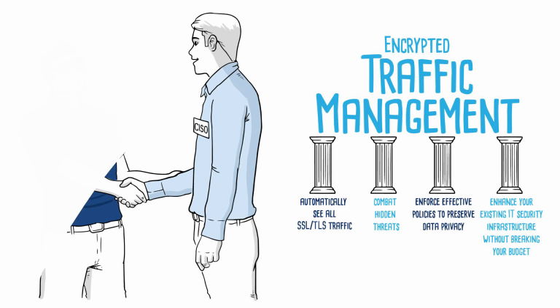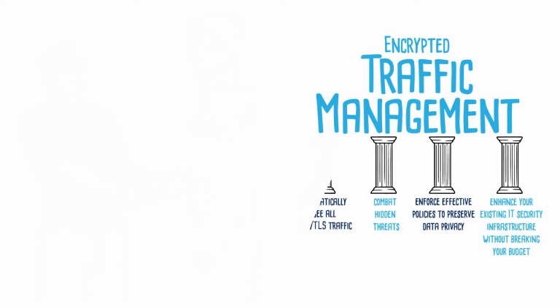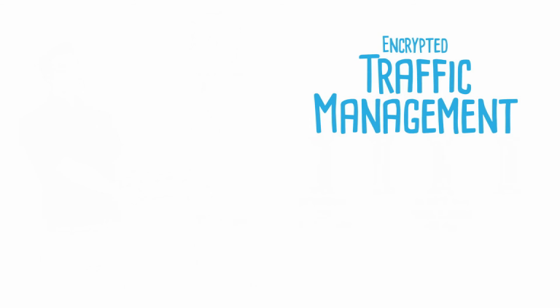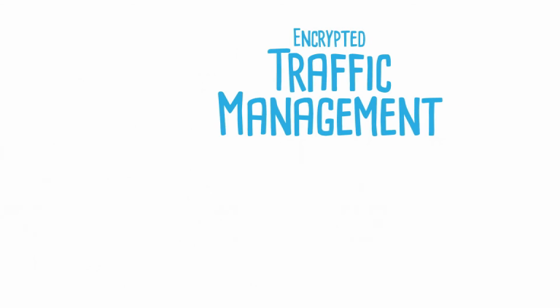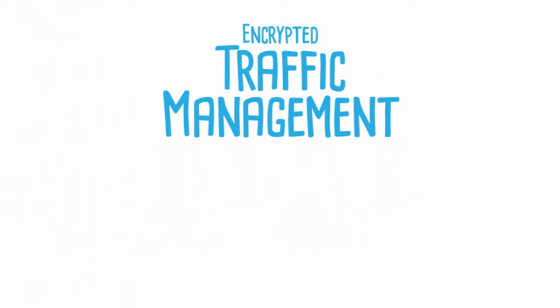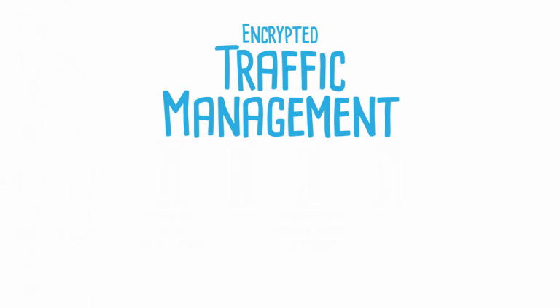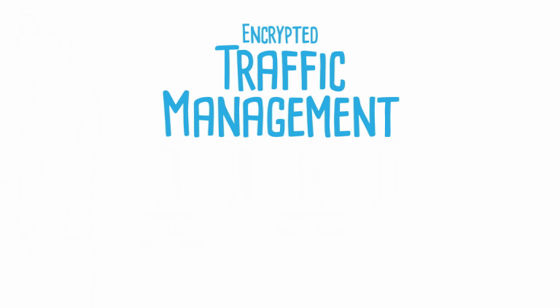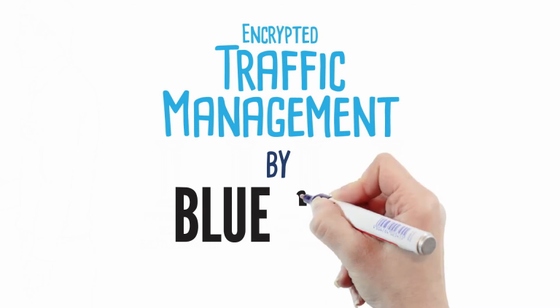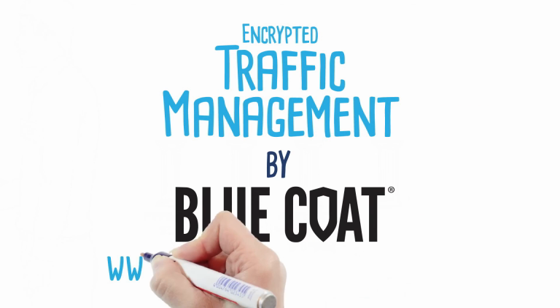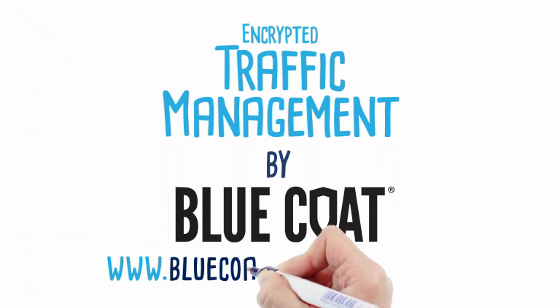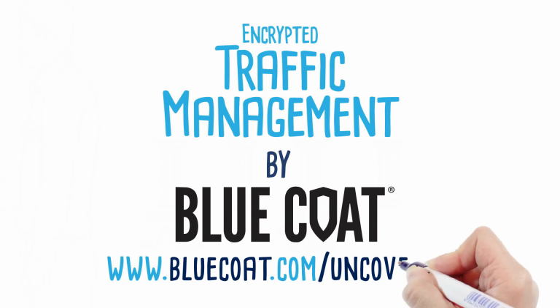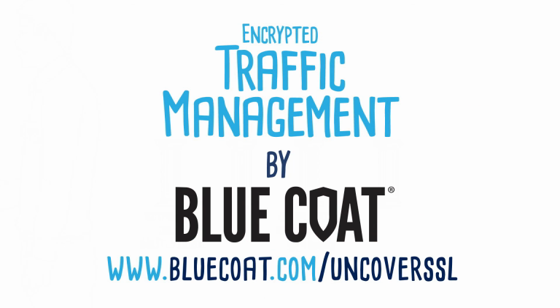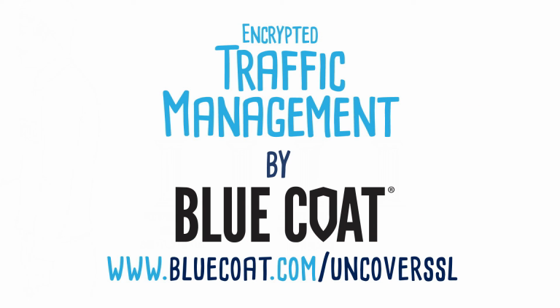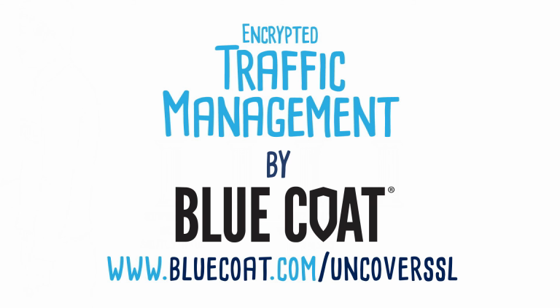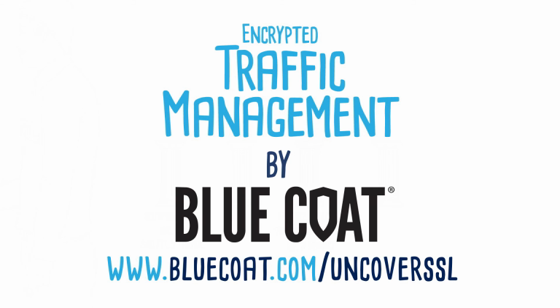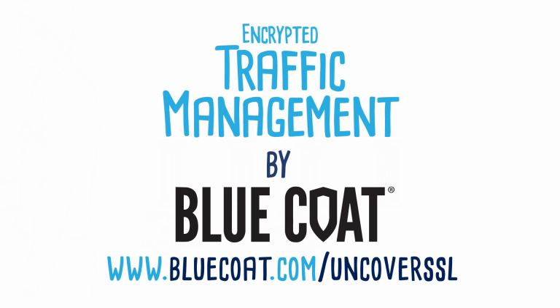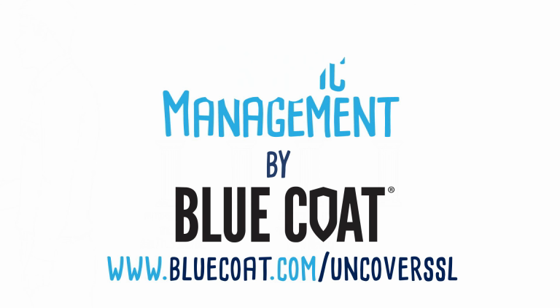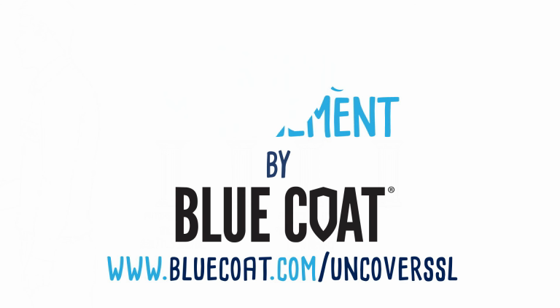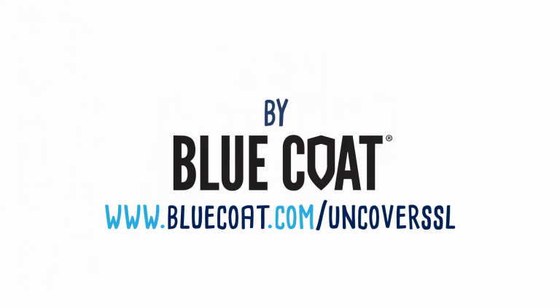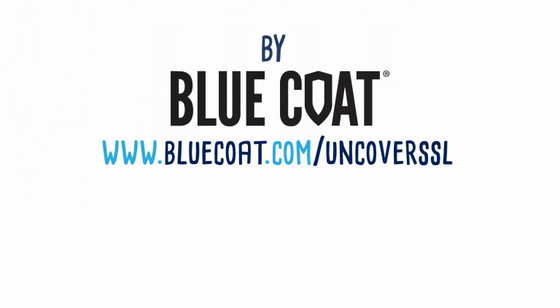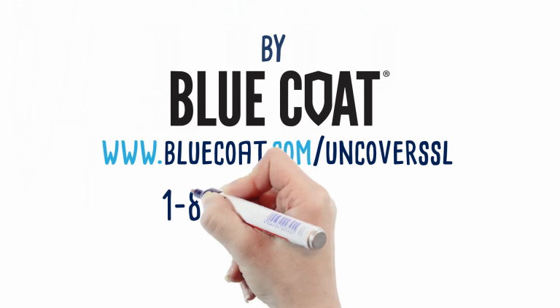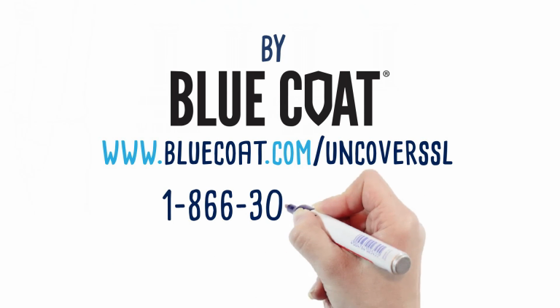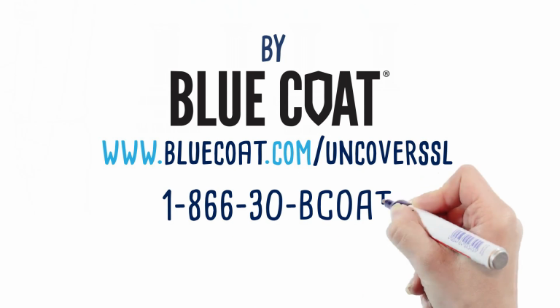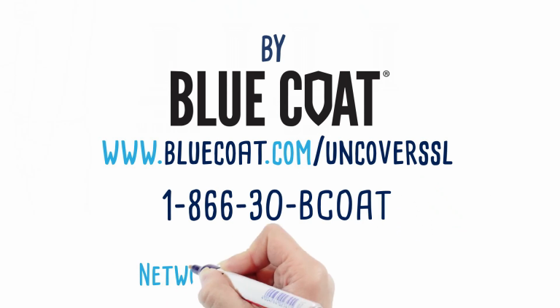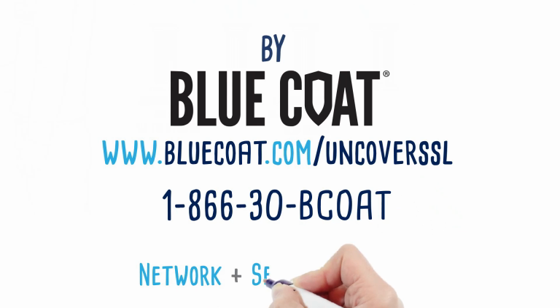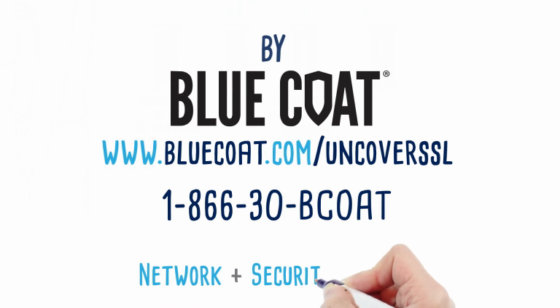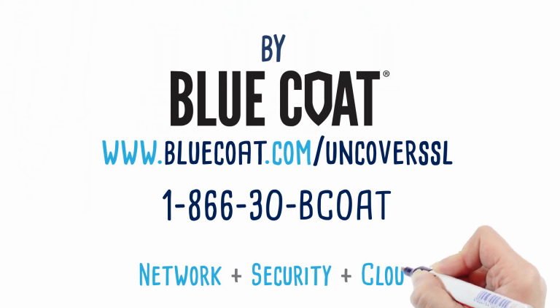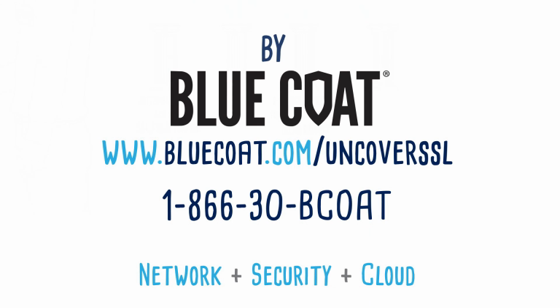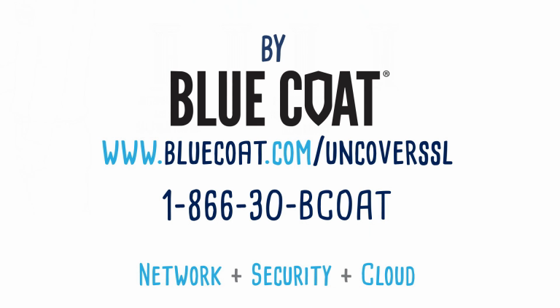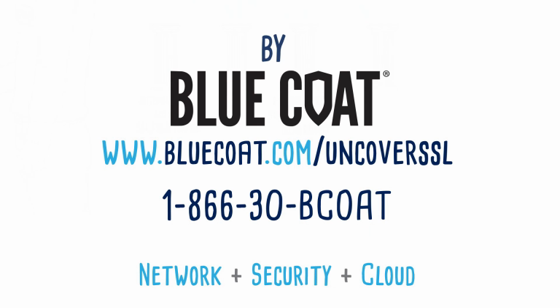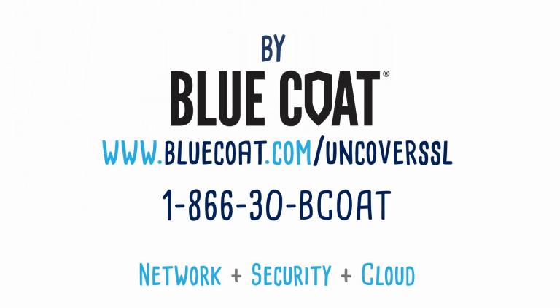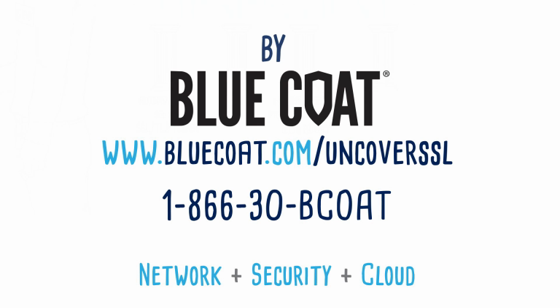Don't get caught with your defenses down. Explore more of what Bluecoat technology can do by checking out our website, or give us a call at 1-866-30-Bcoat. Bluecoat. Network. Security. Cloud.